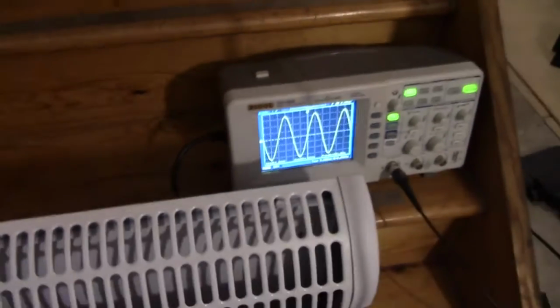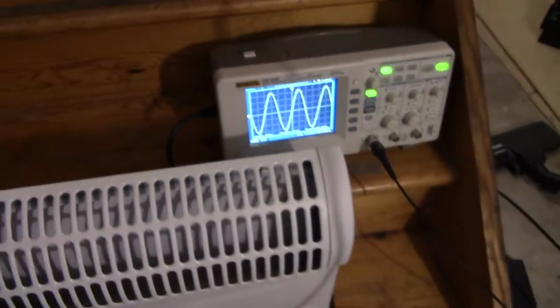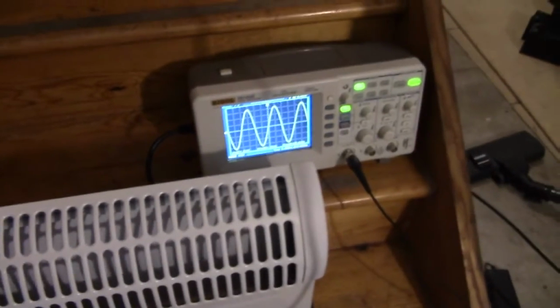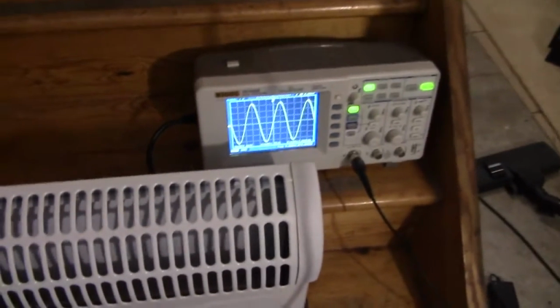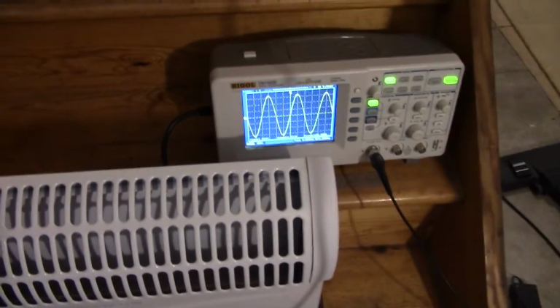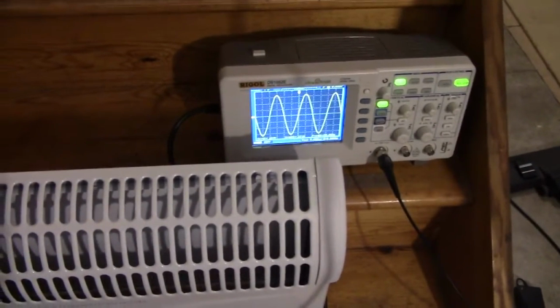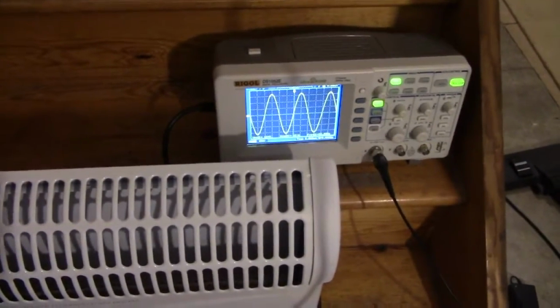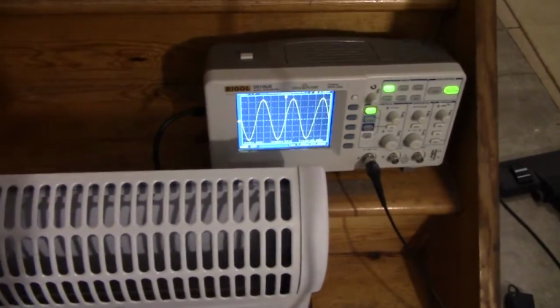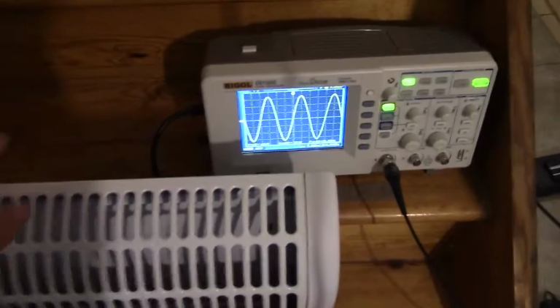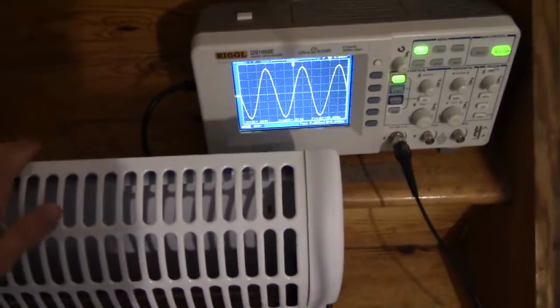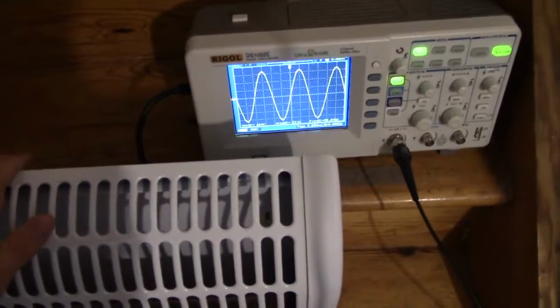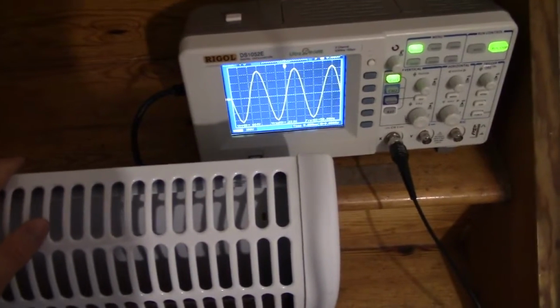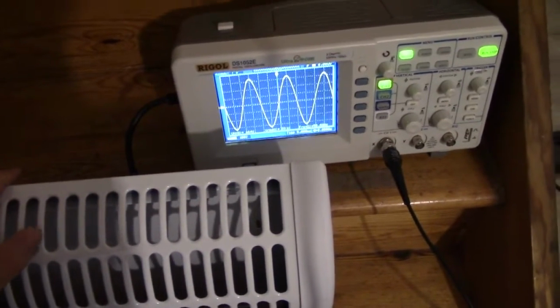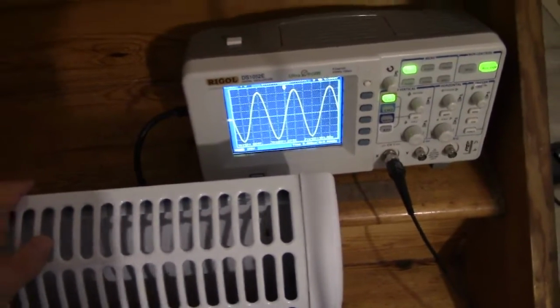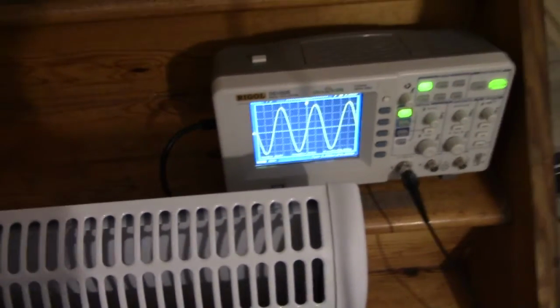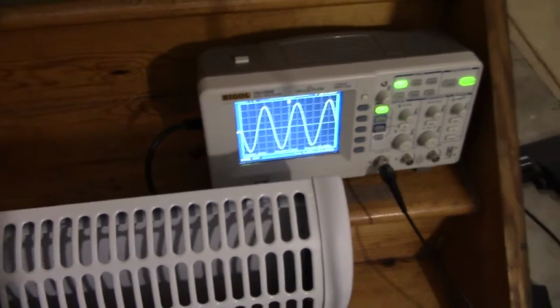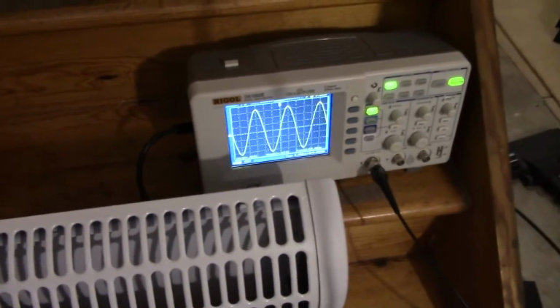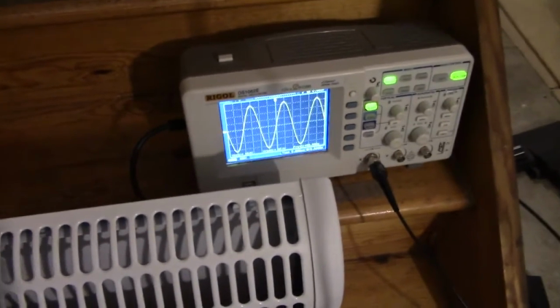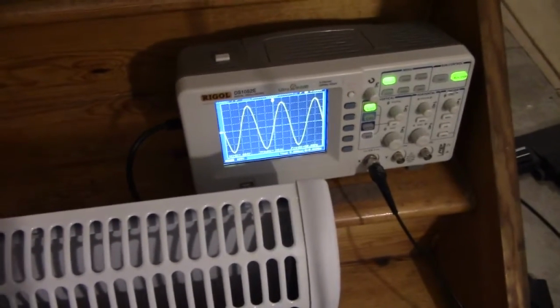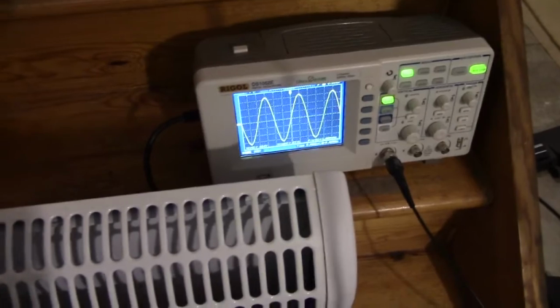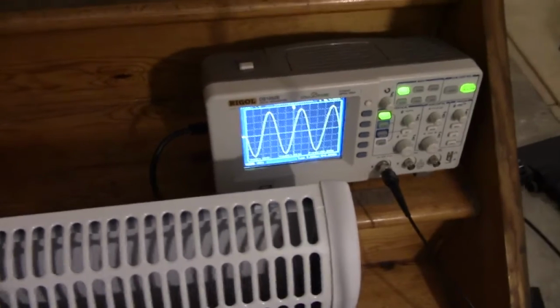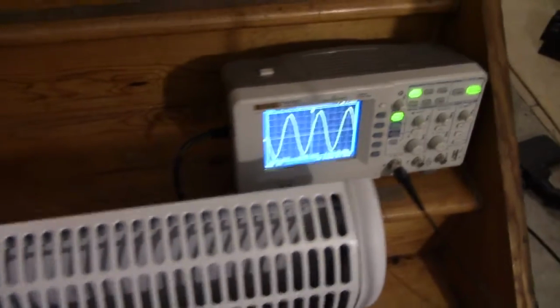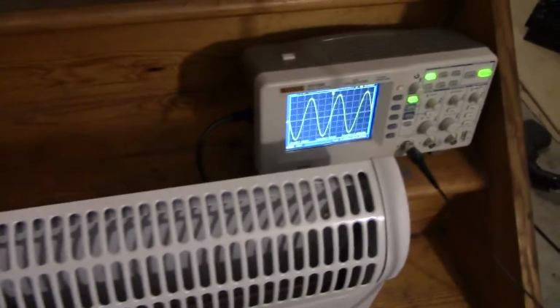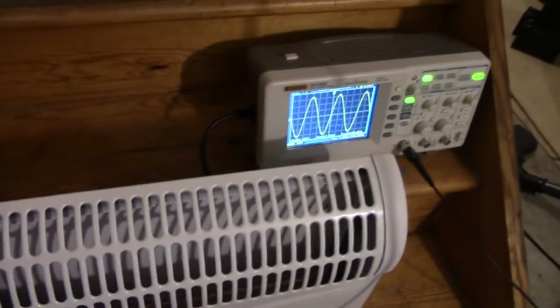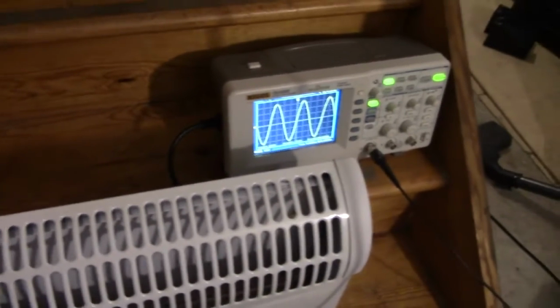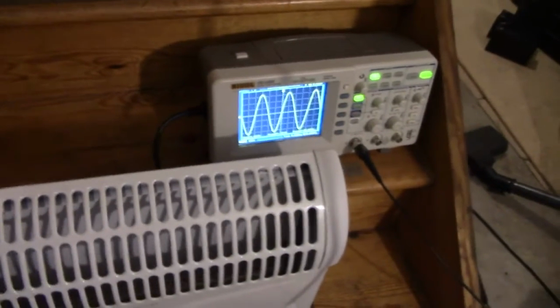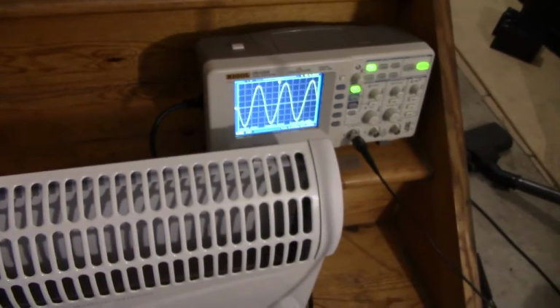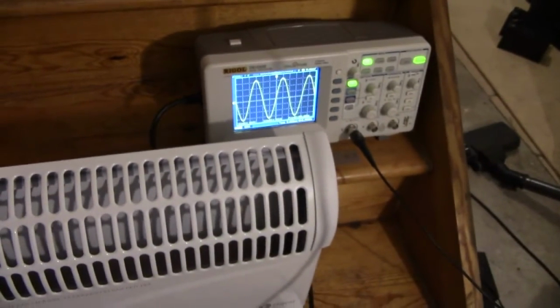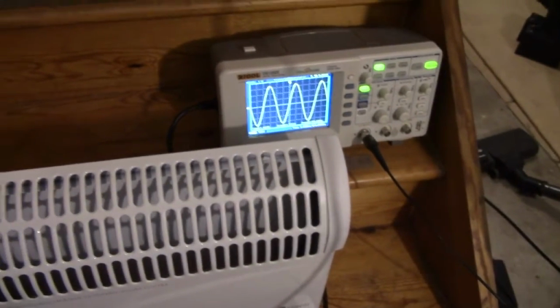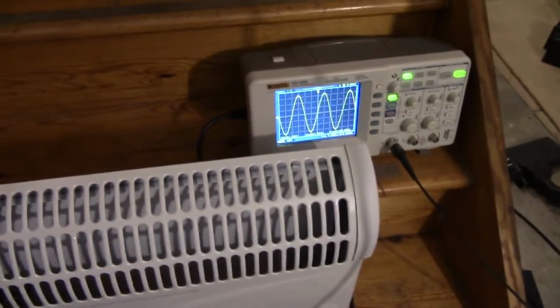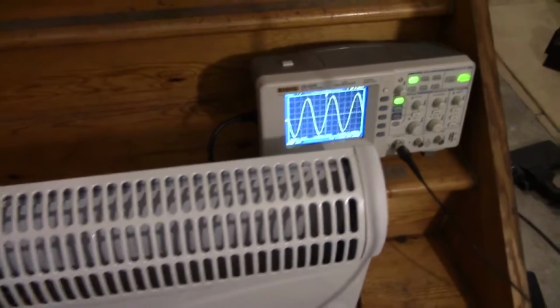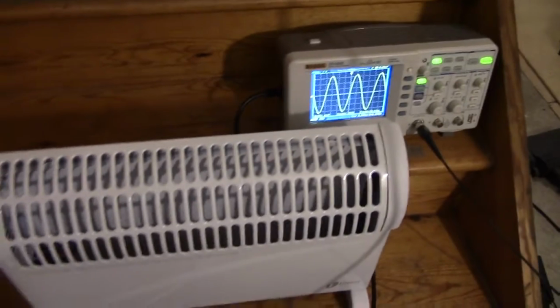The inverter is fused with an 18A fuse or breaker on the battery side, so it's going to trip if I overload it too much. We've only got about 900W going into the inverter and it's about 80% efficient.